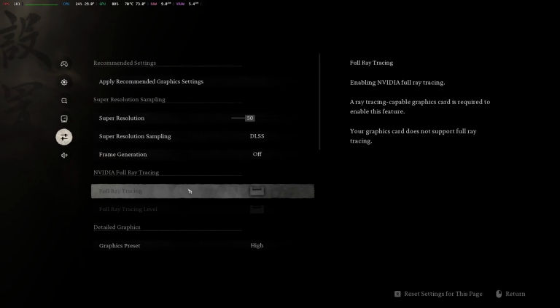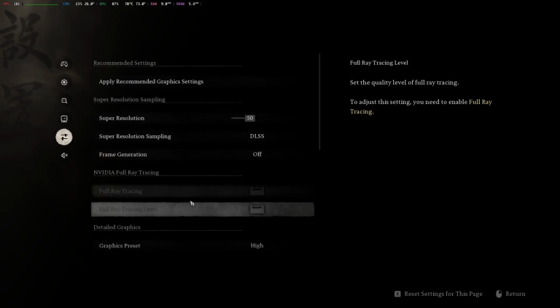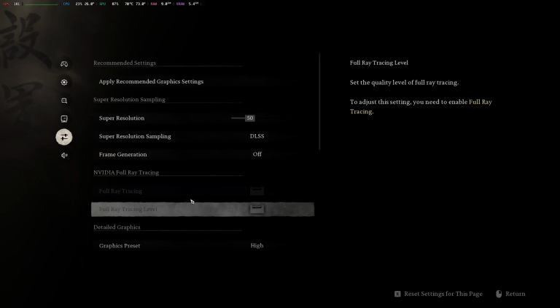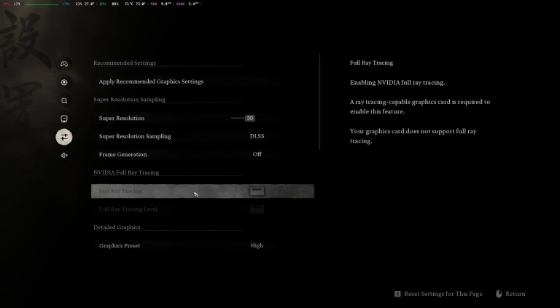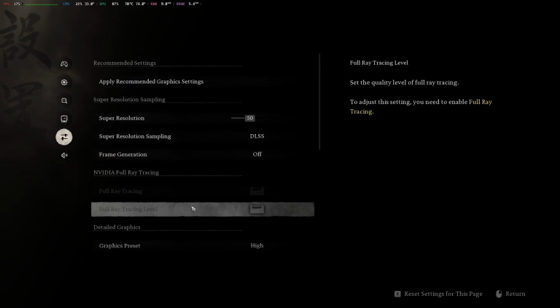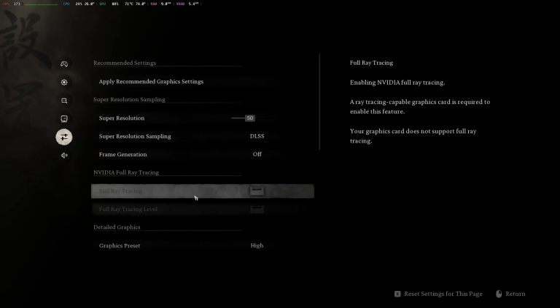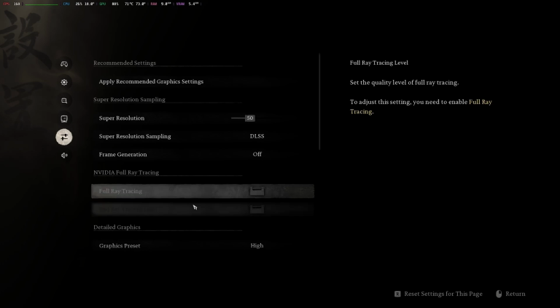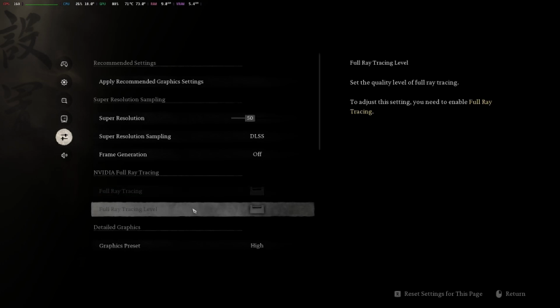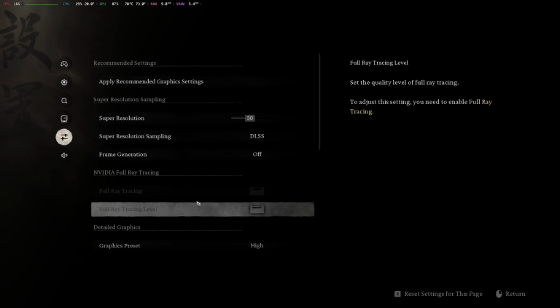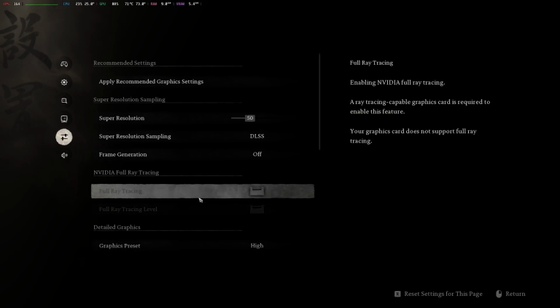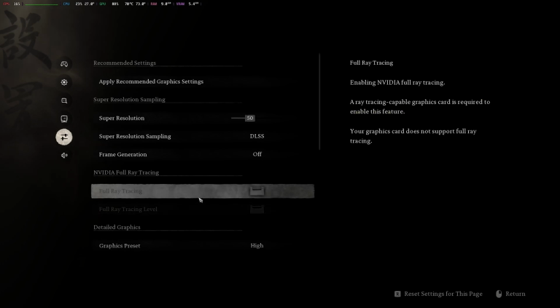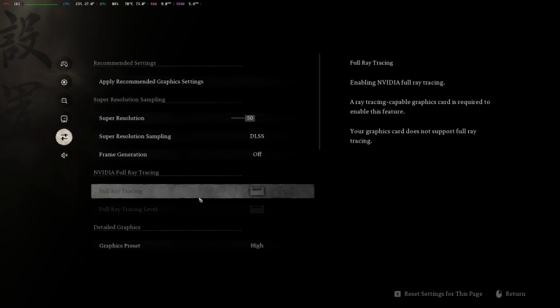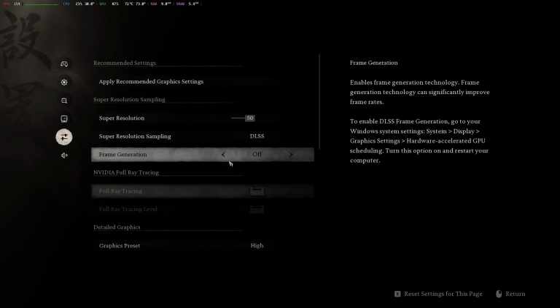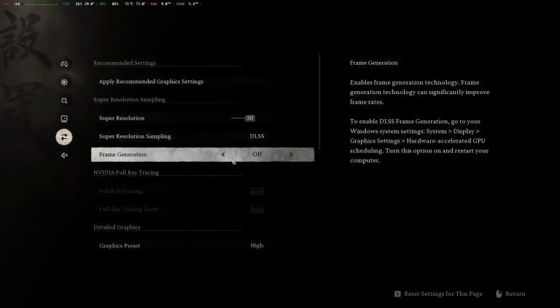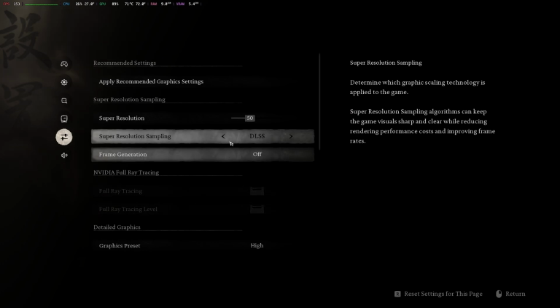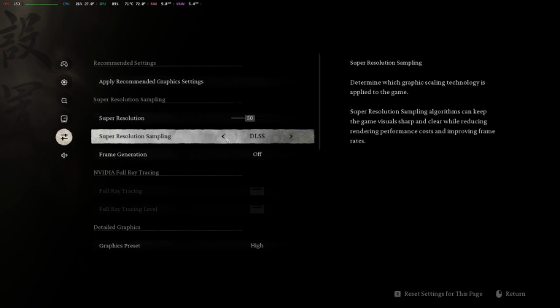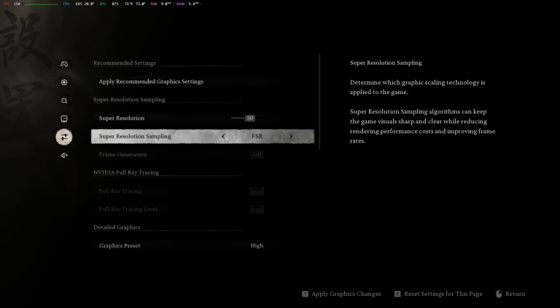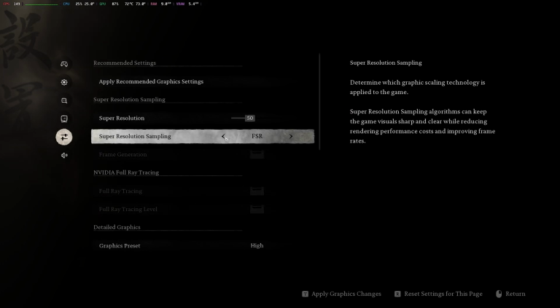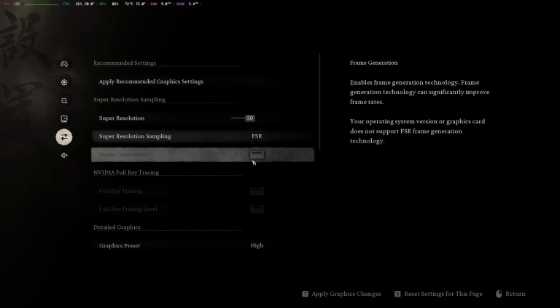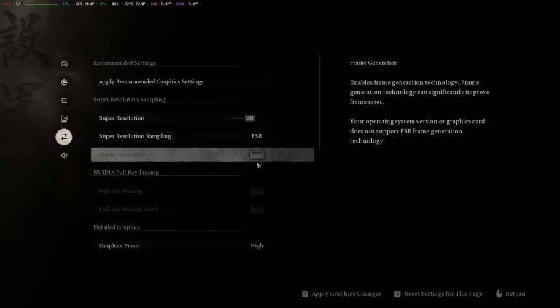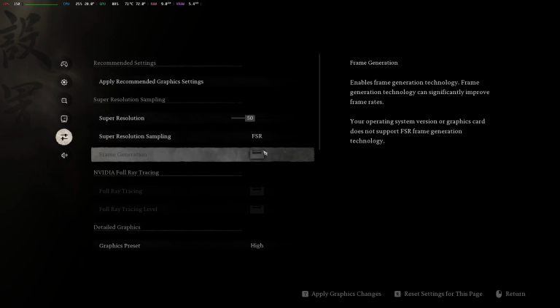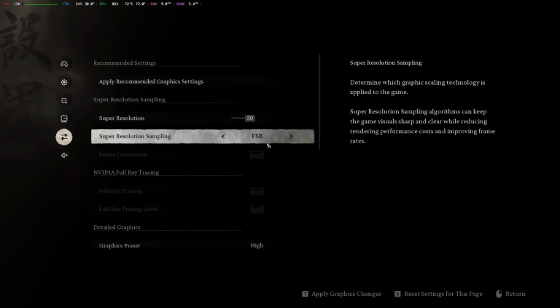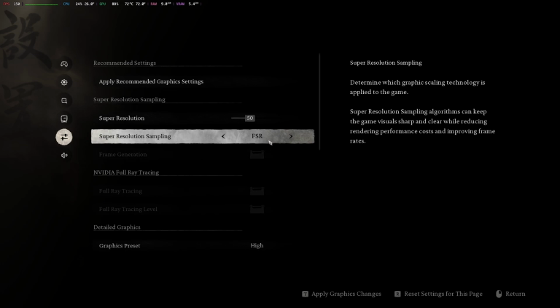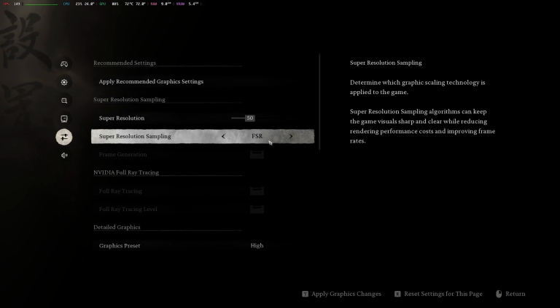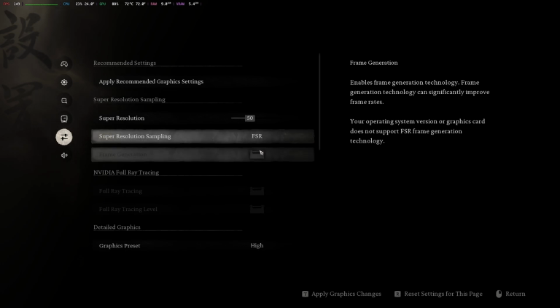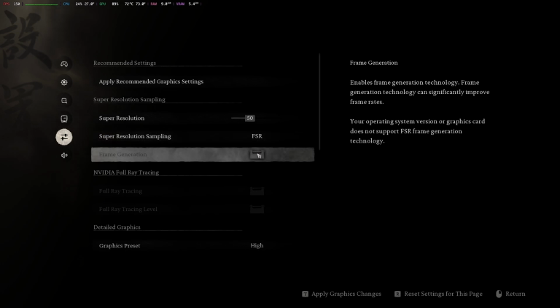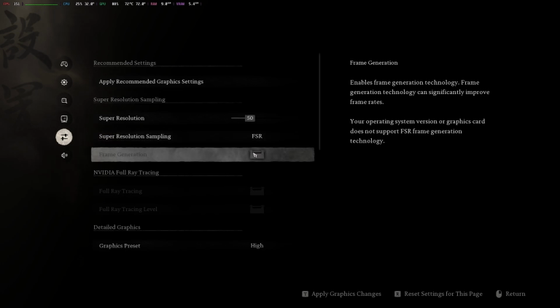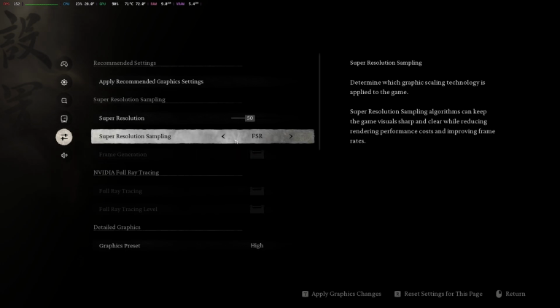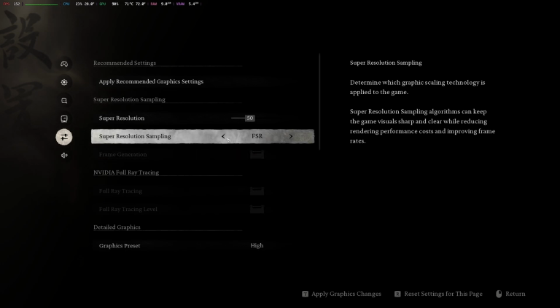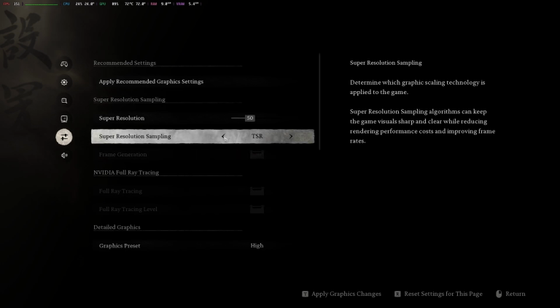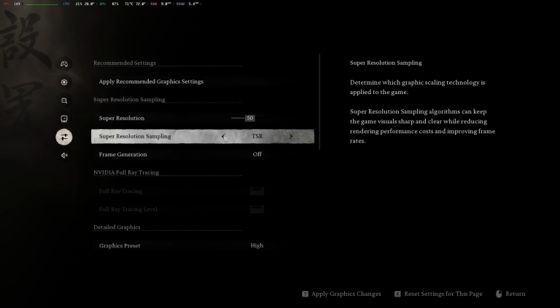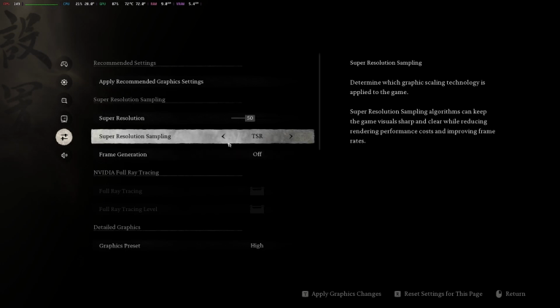As you can see in the graphics settings, ray tracing options are greyed out because DX11 doesn't support it. Also, if you set super resolution to FSR, frame generation disappears. I guess FSR3's frame gen doesn't work in DX11 either.